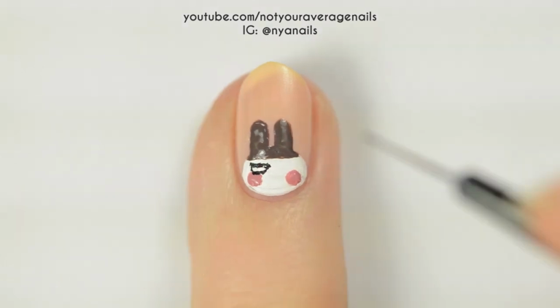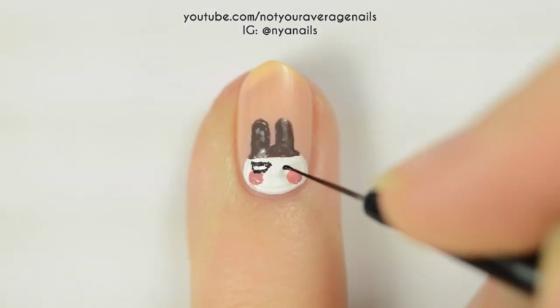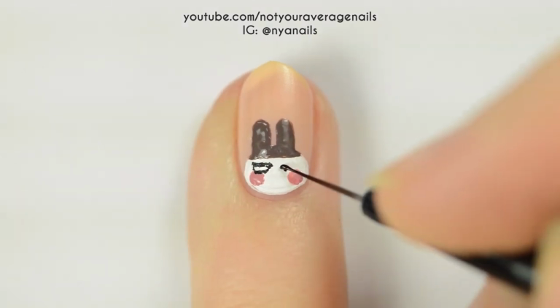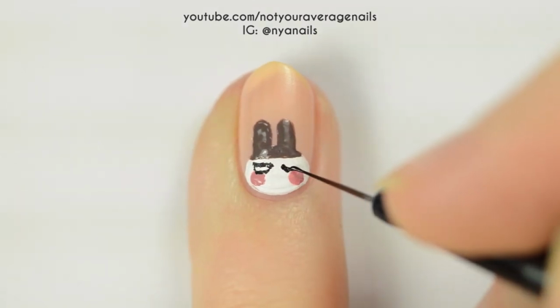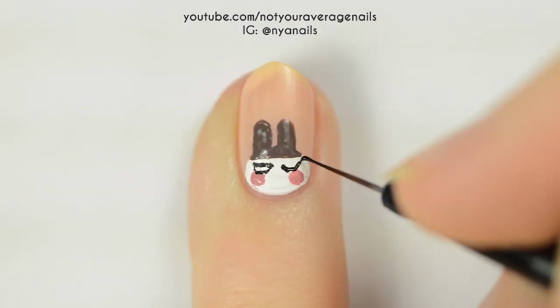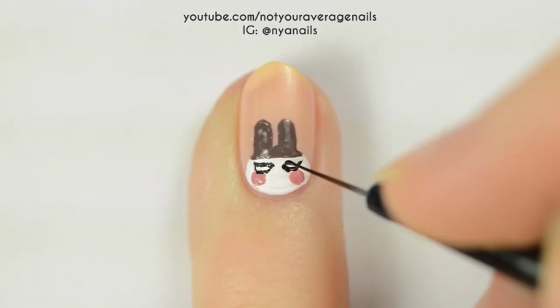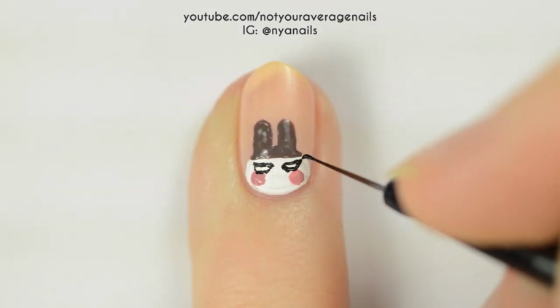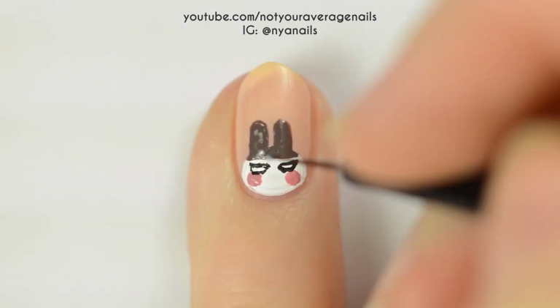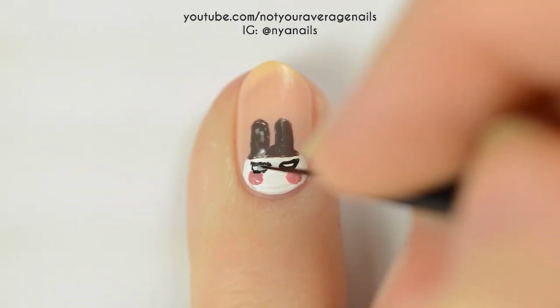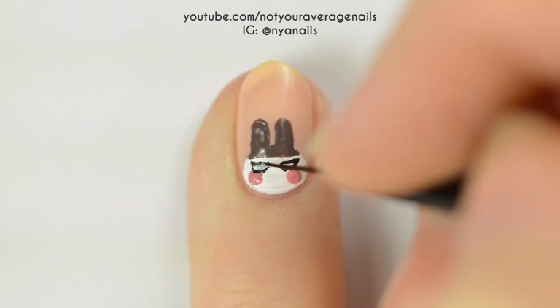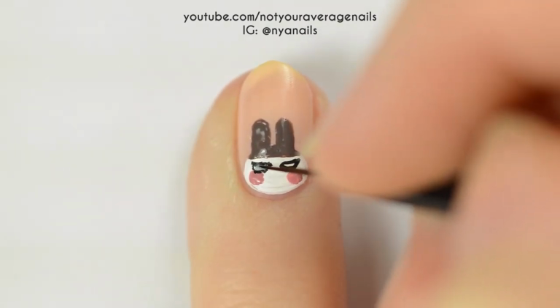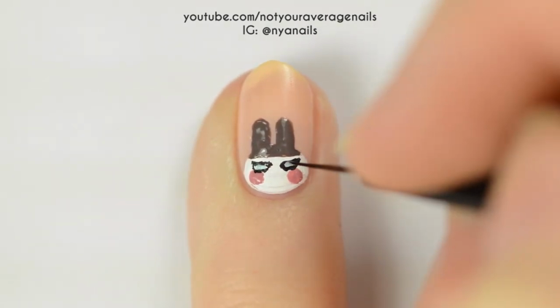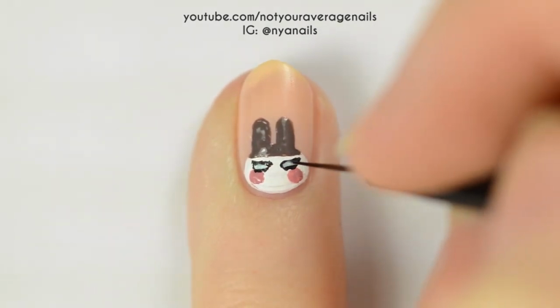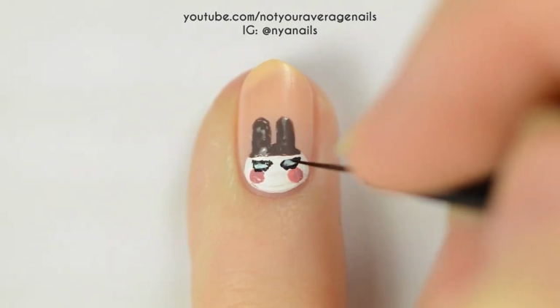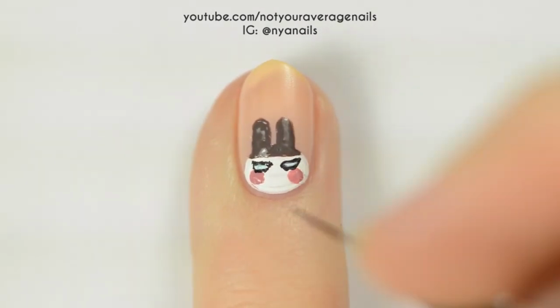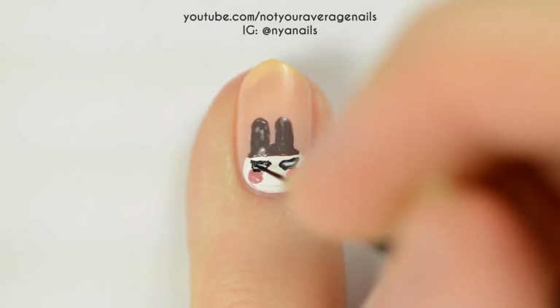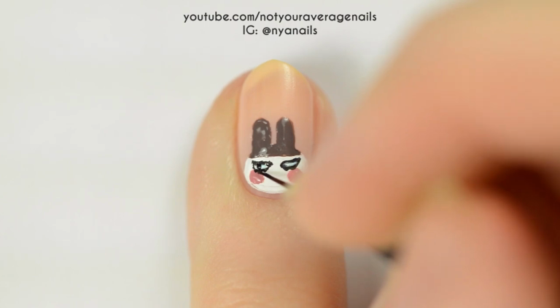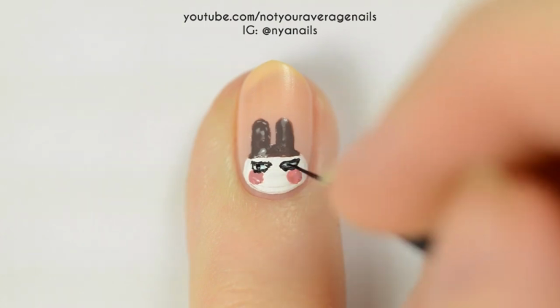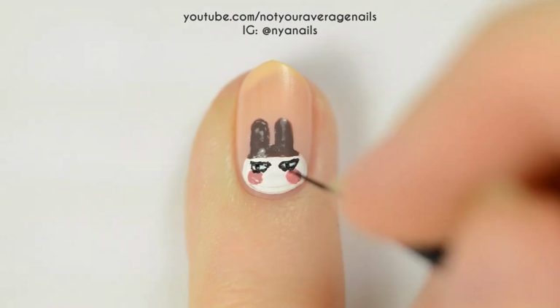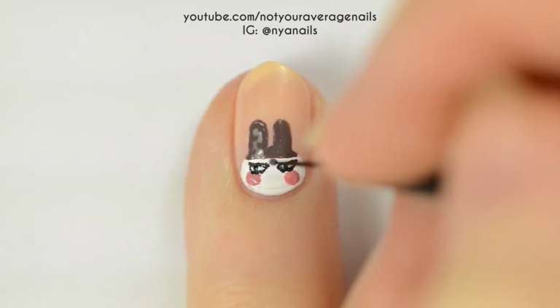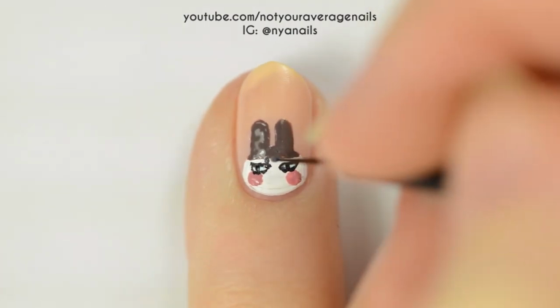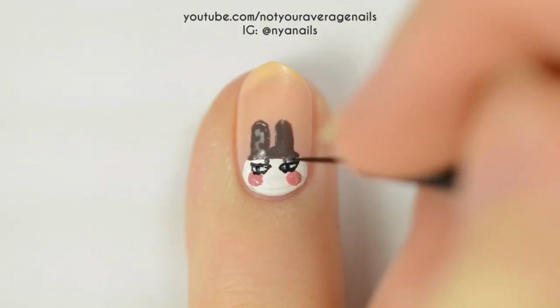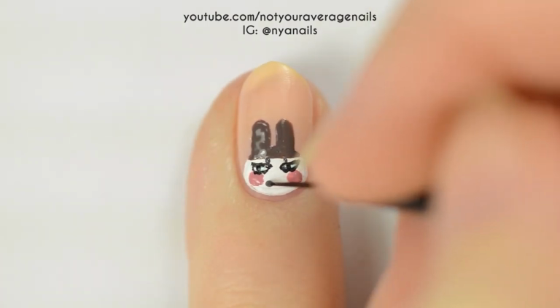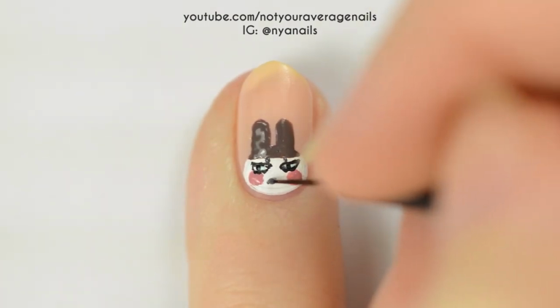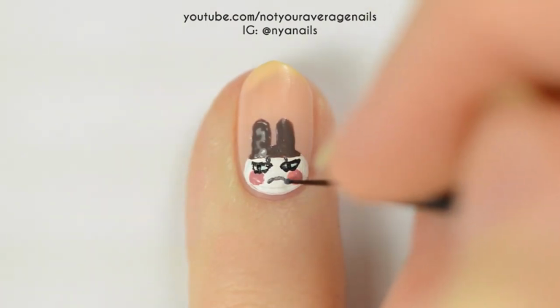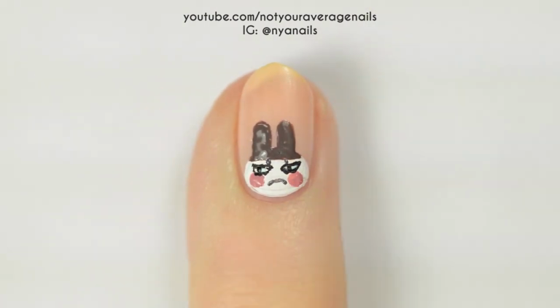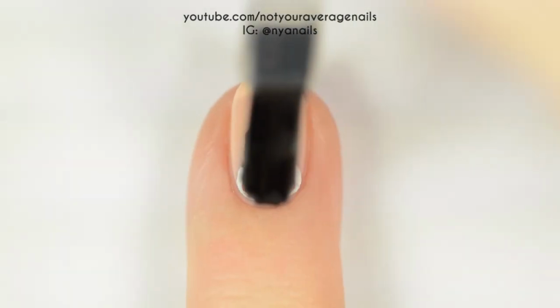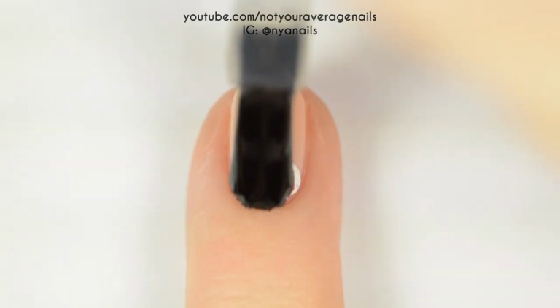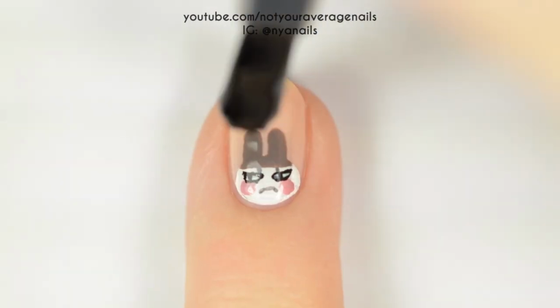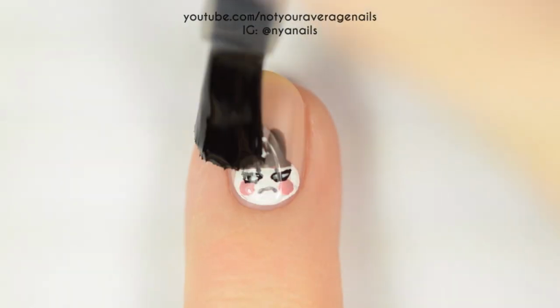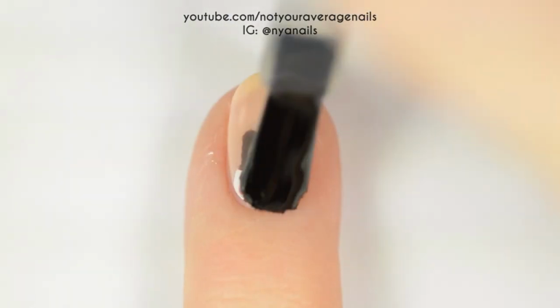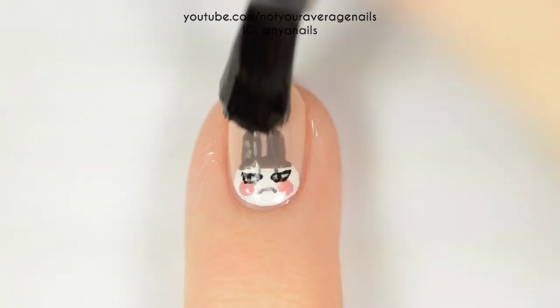Fill the eyes in with a light blue, and then add the pupils. Add two dark grey dots for the eyebrows, and then finish with a slightly pouting mouth. Seal in your design with a top coat.